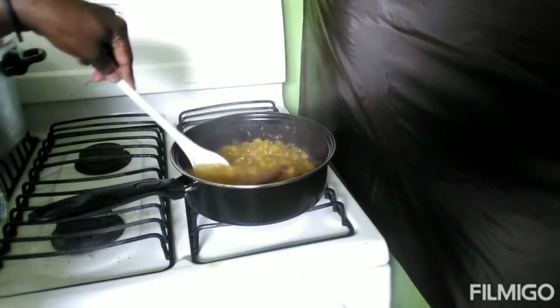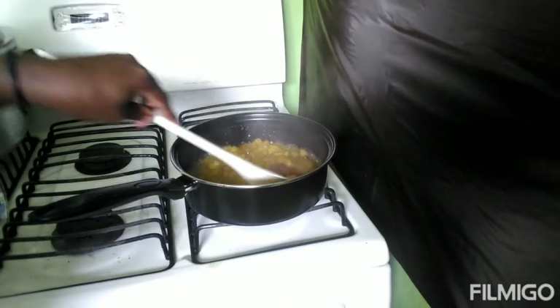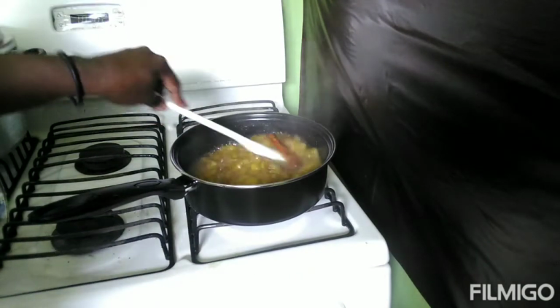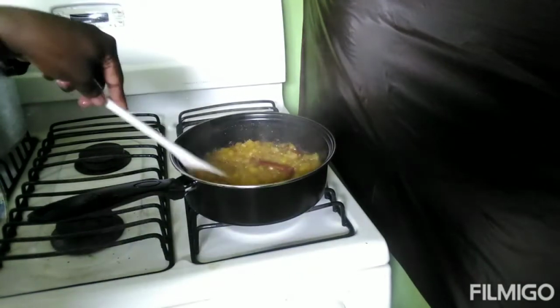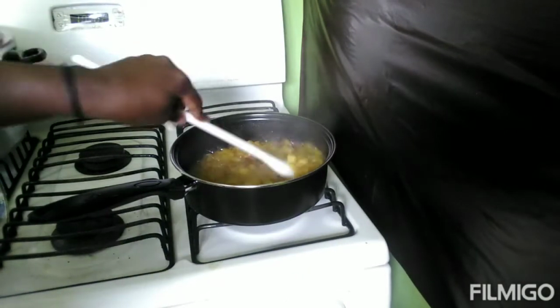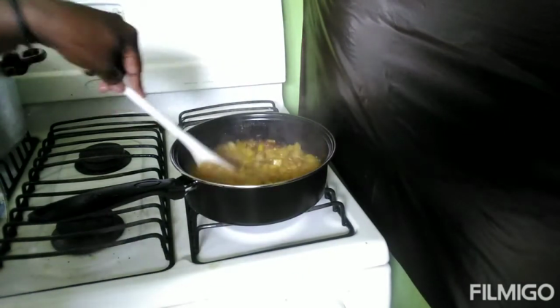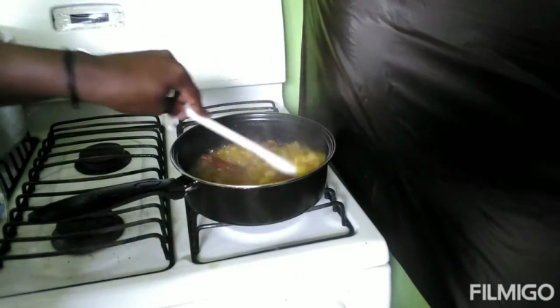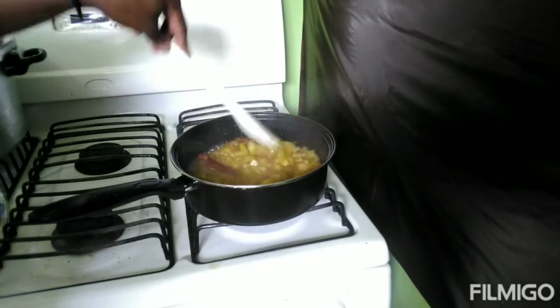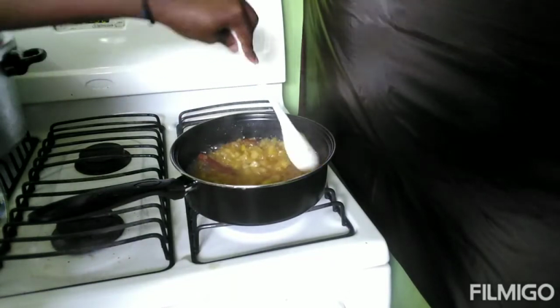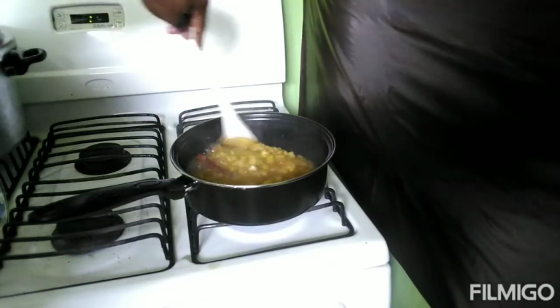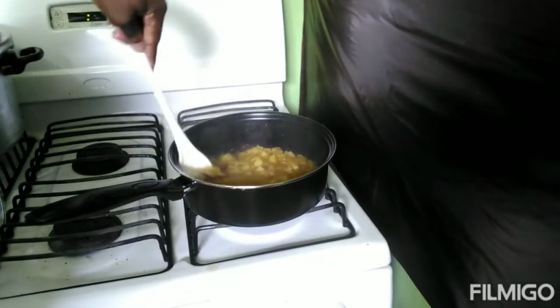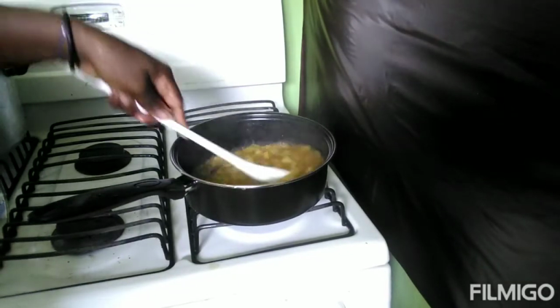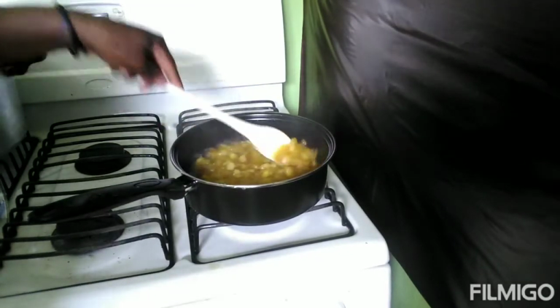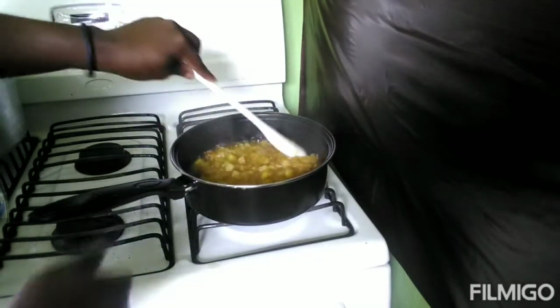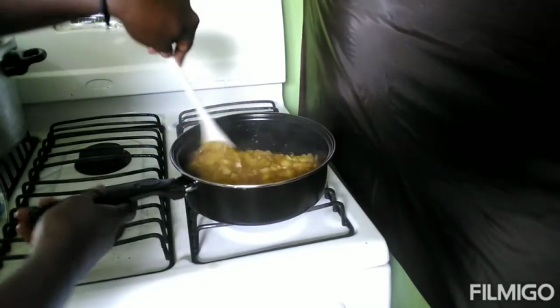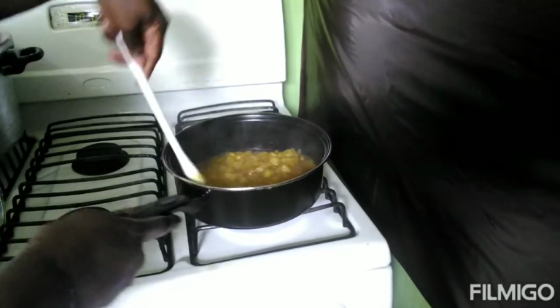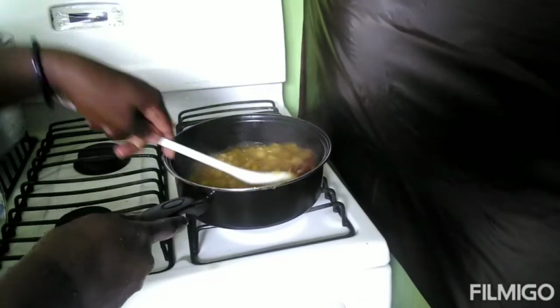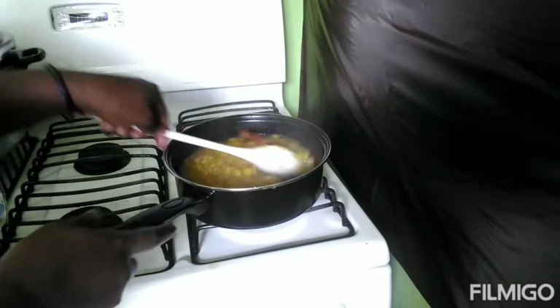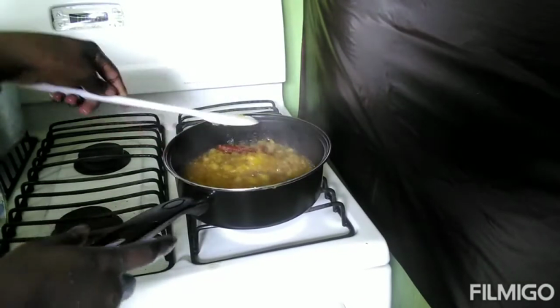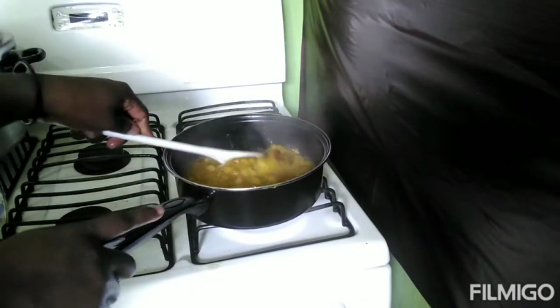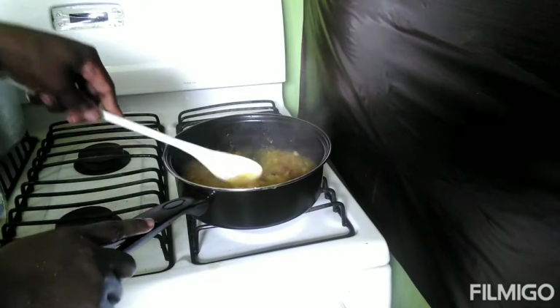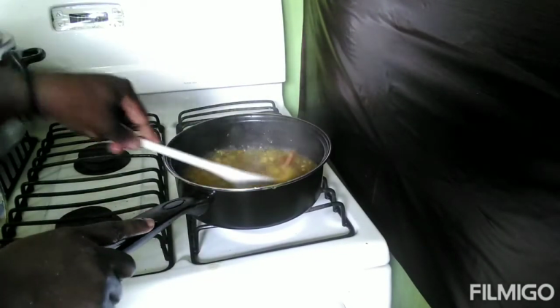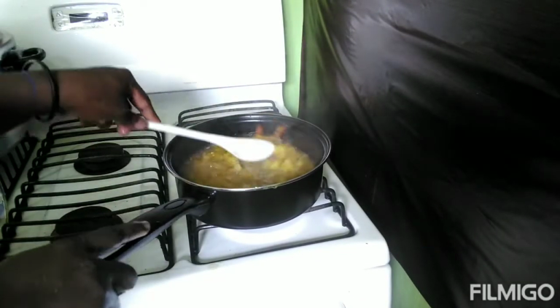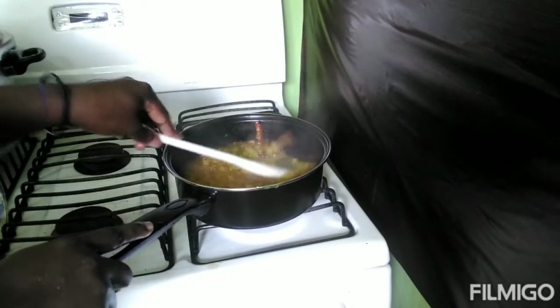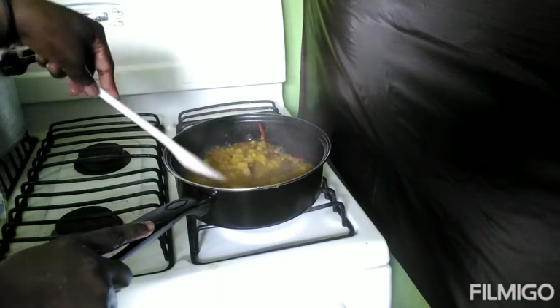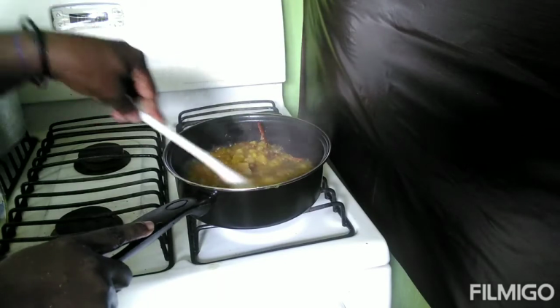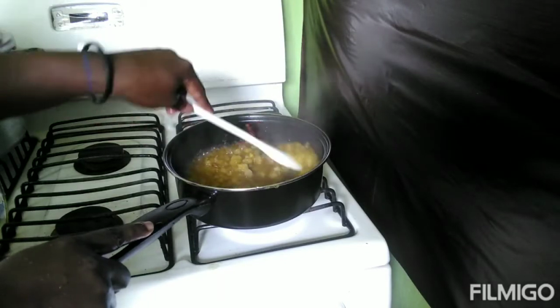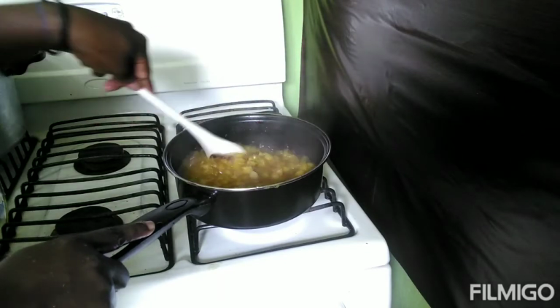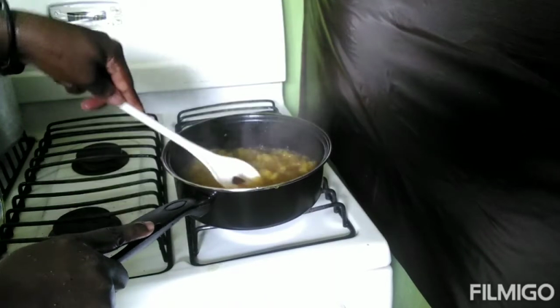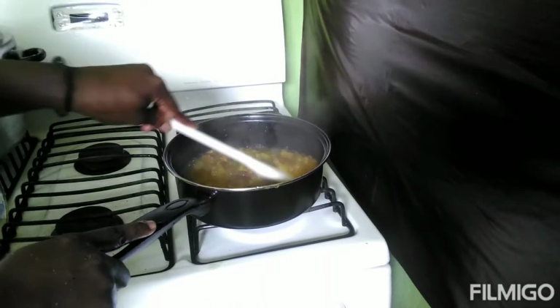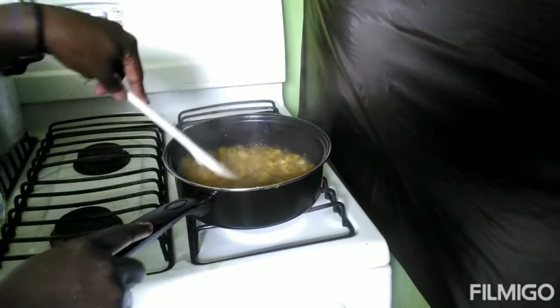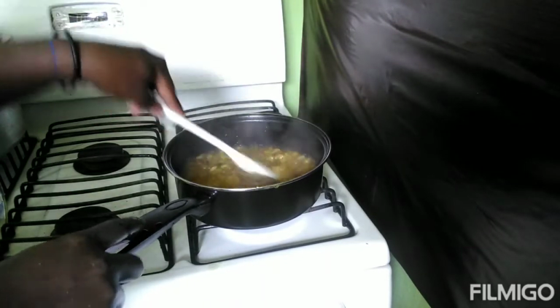Okay guys, we're going to cover that now. You can see everything coming together. The water has started drying down.